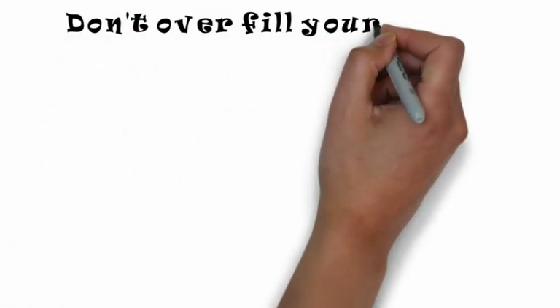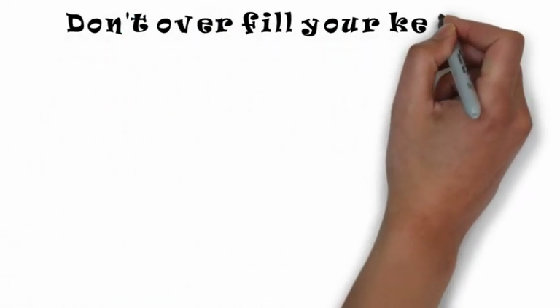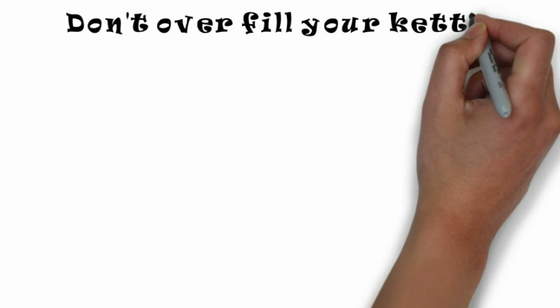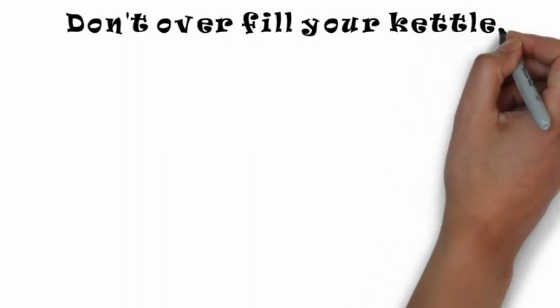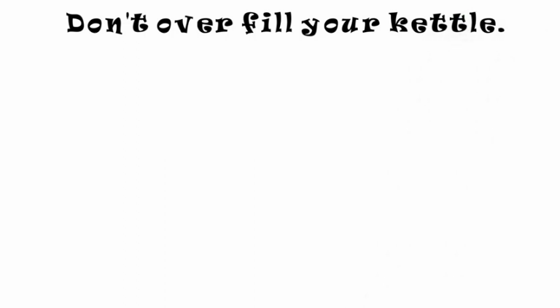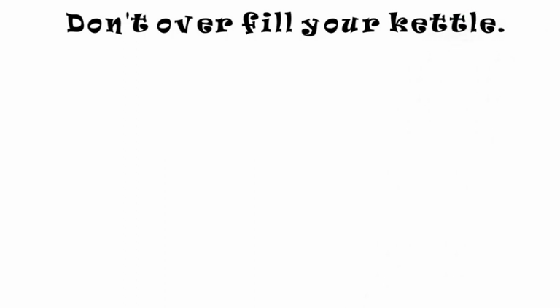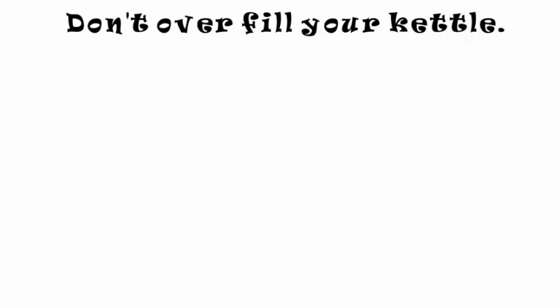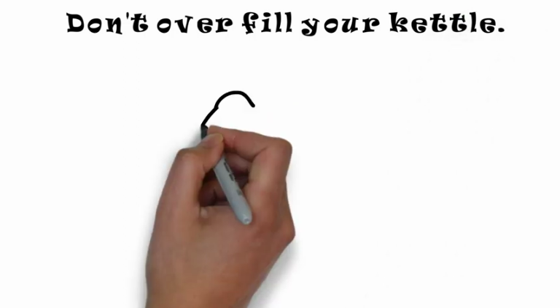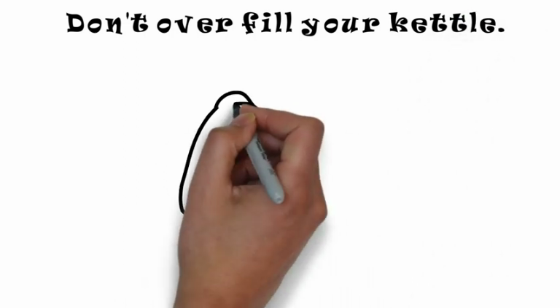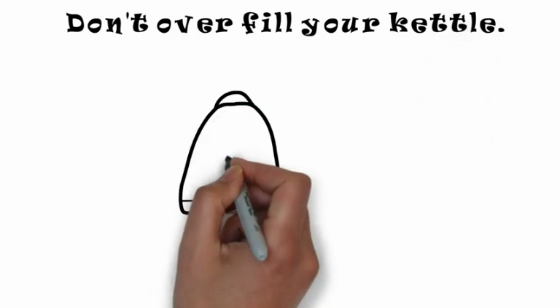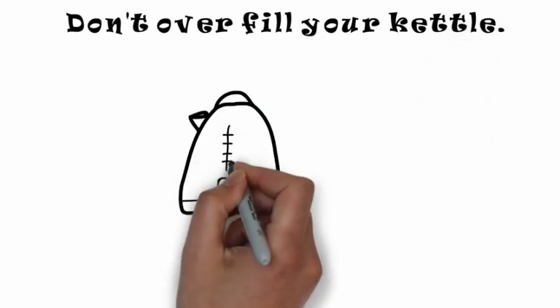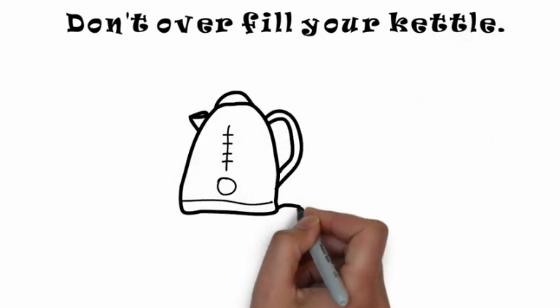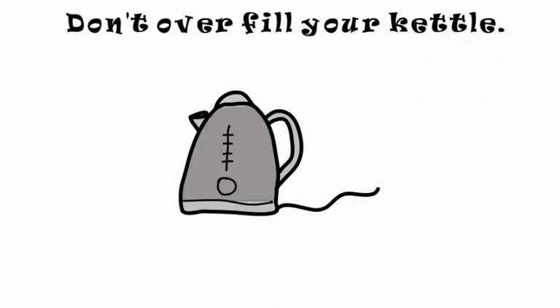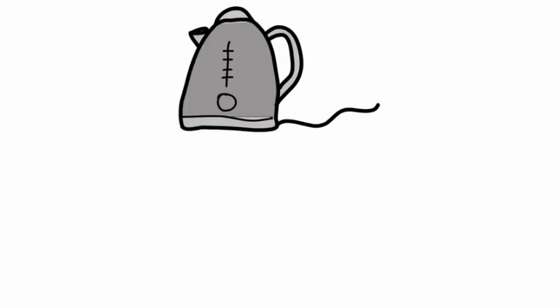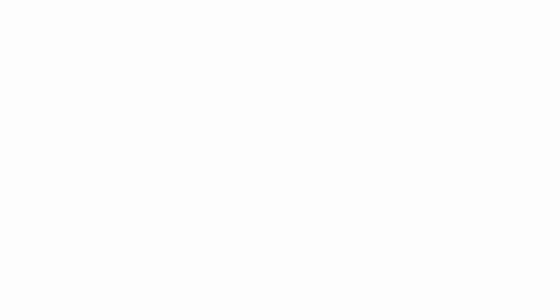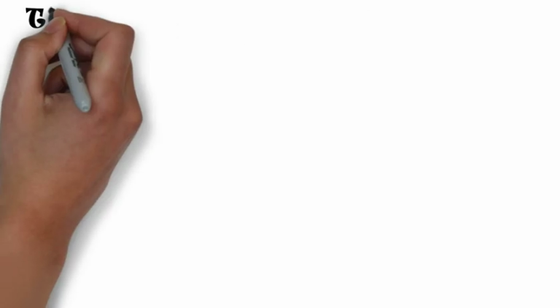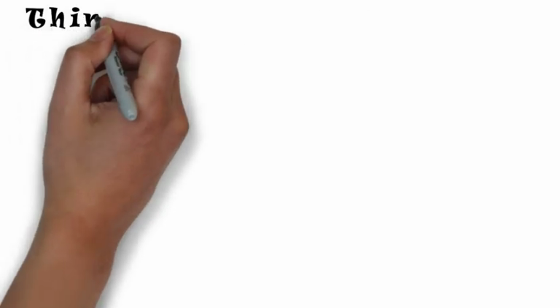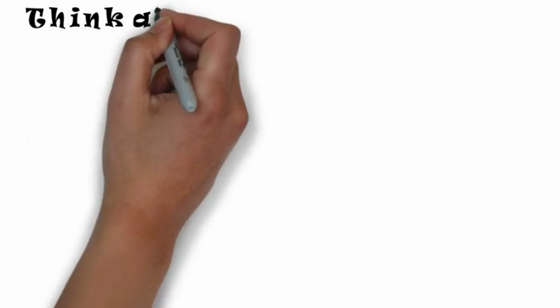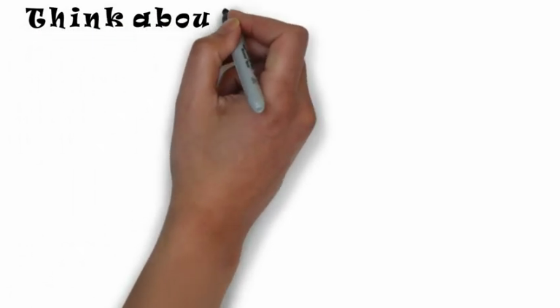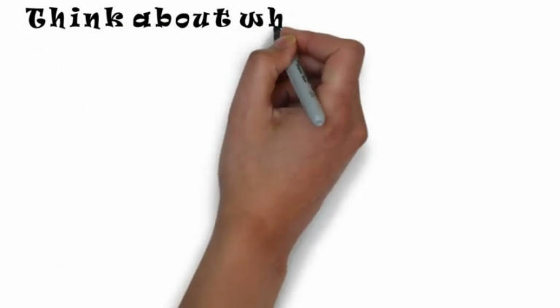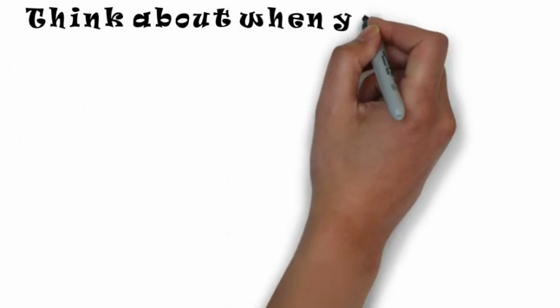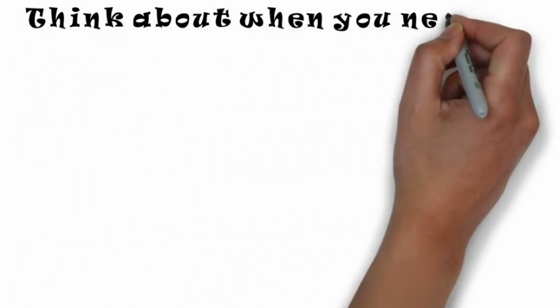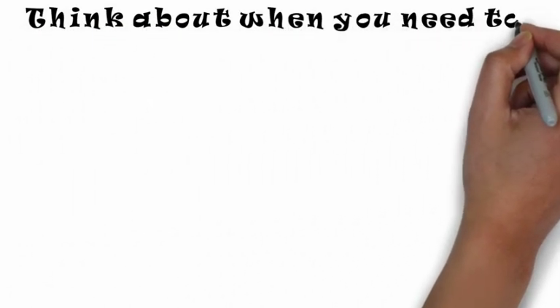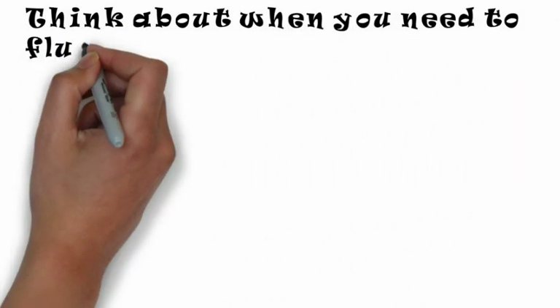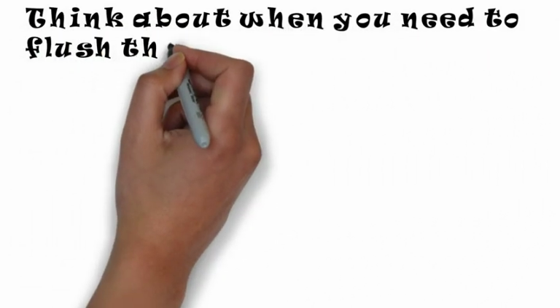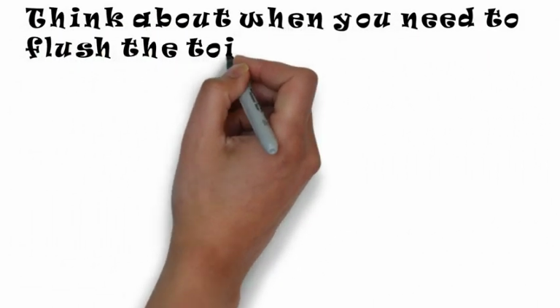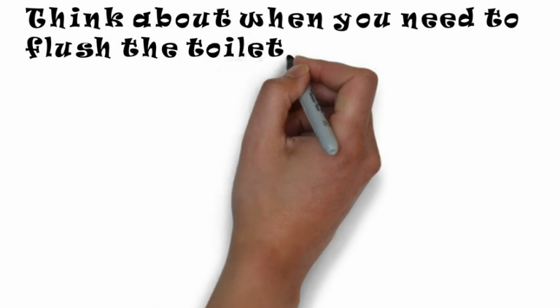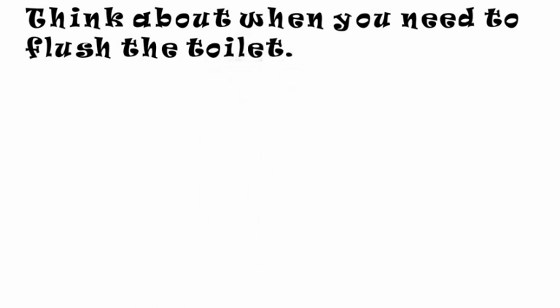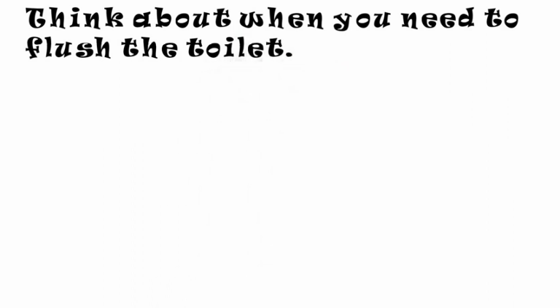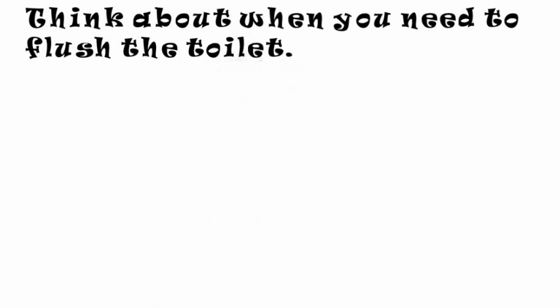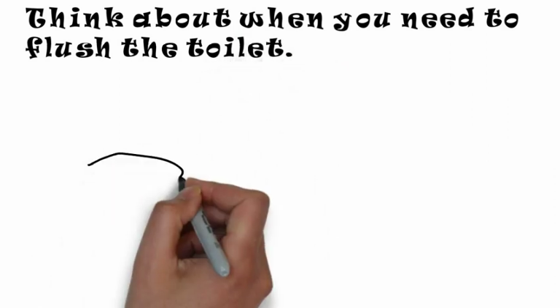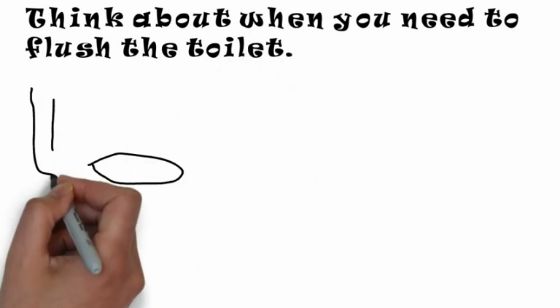Don't overfill your kettle because that will just waste water. Think about when you need to flush the toilet.